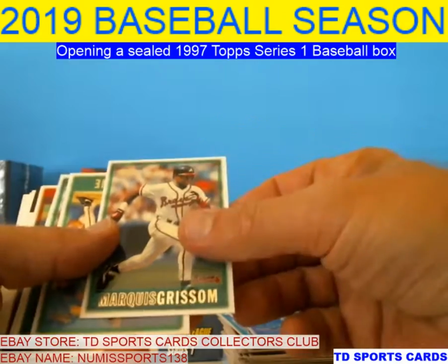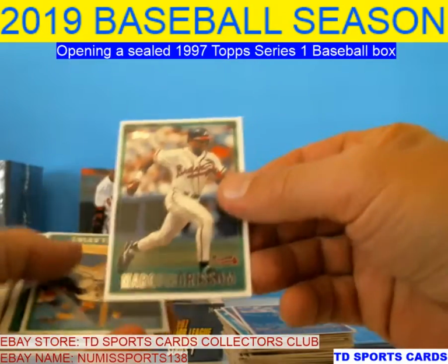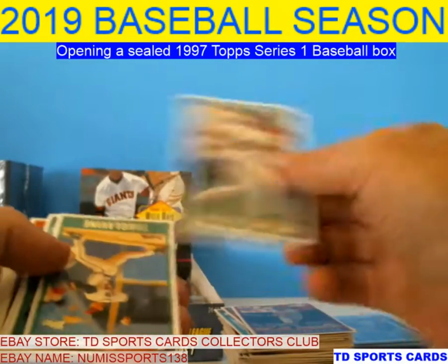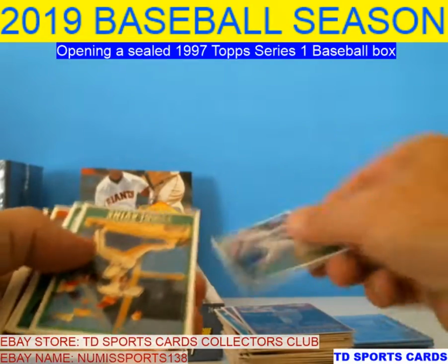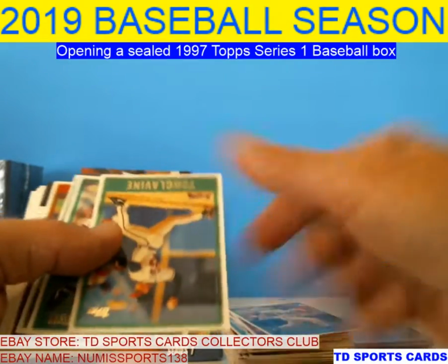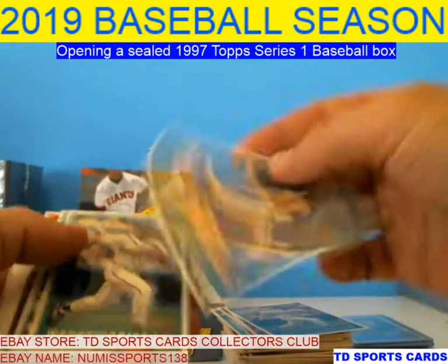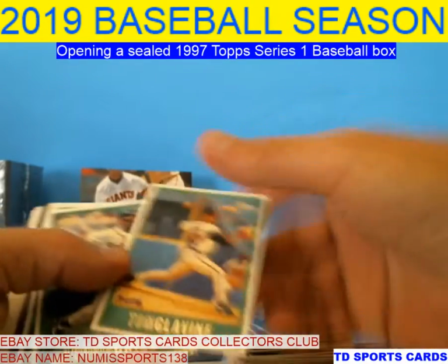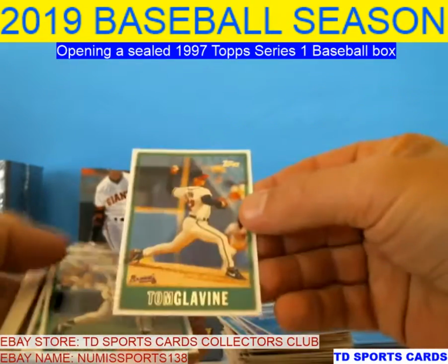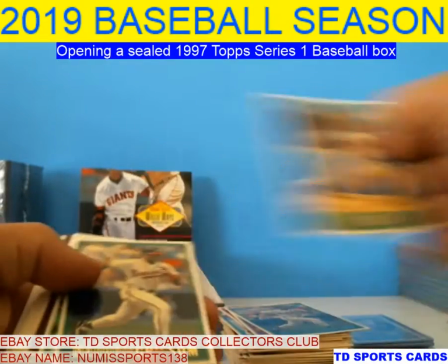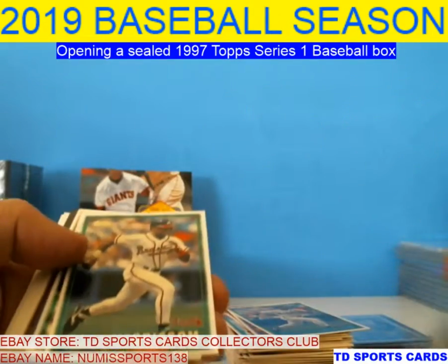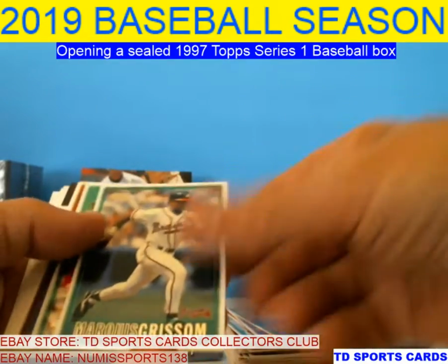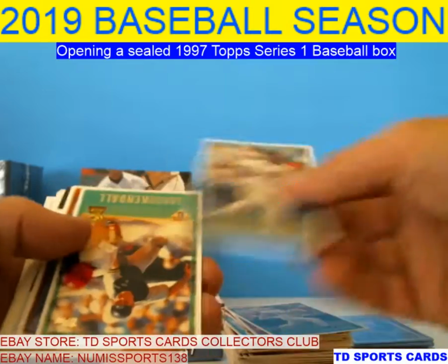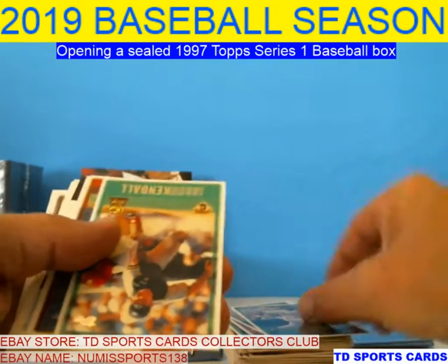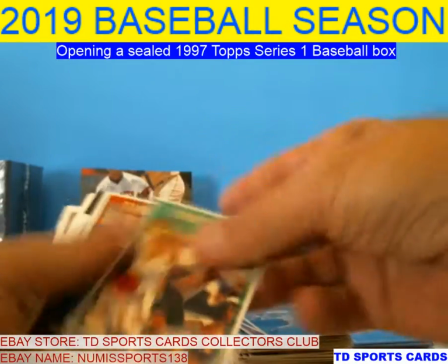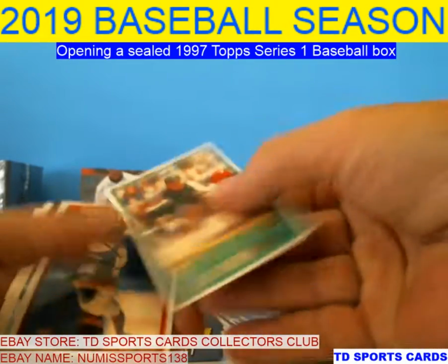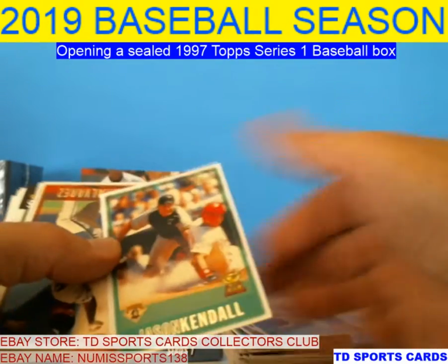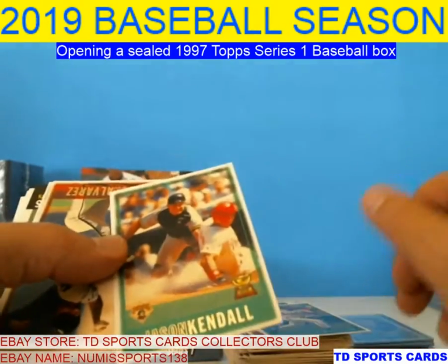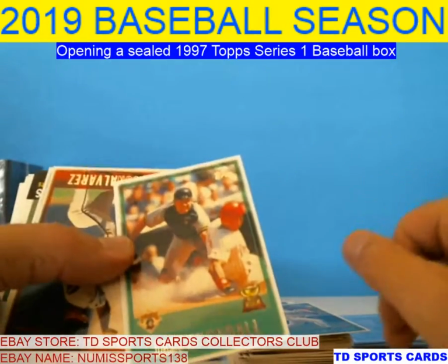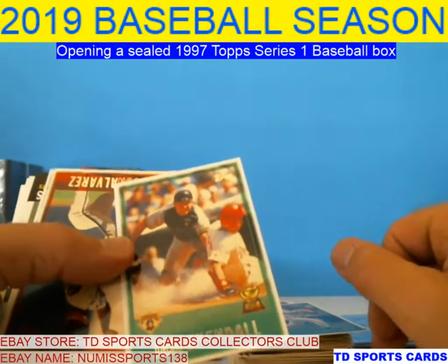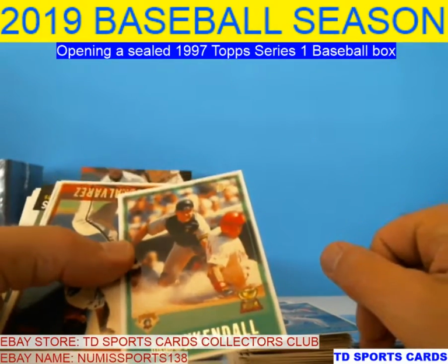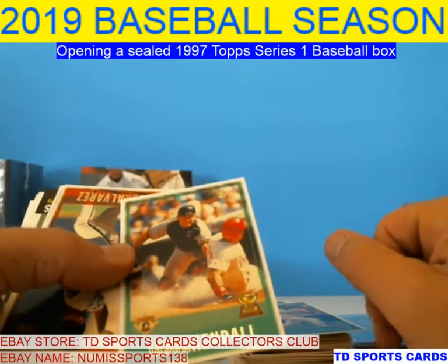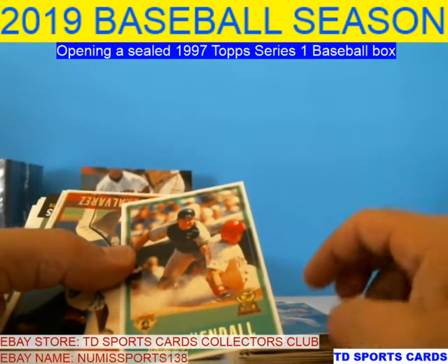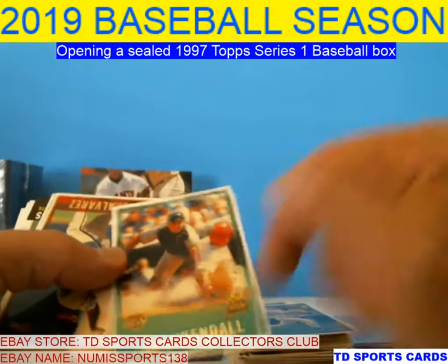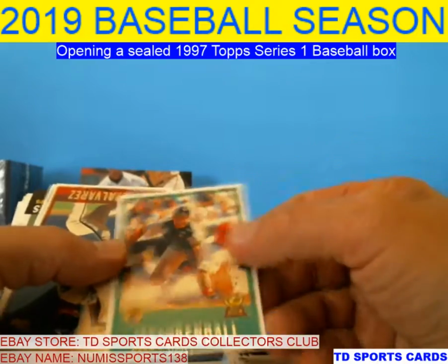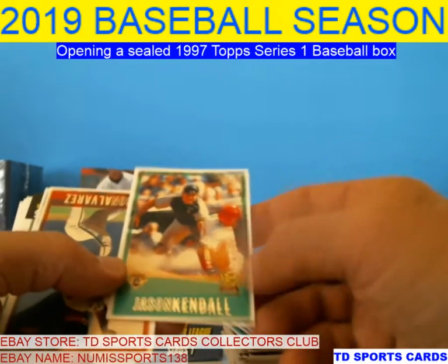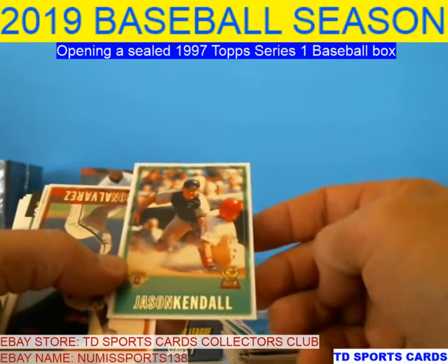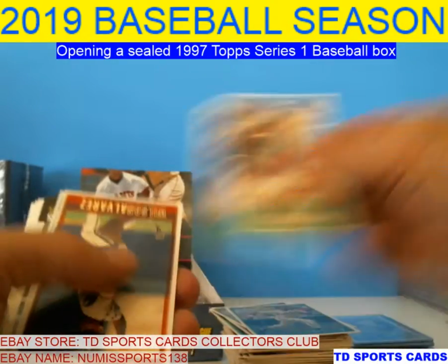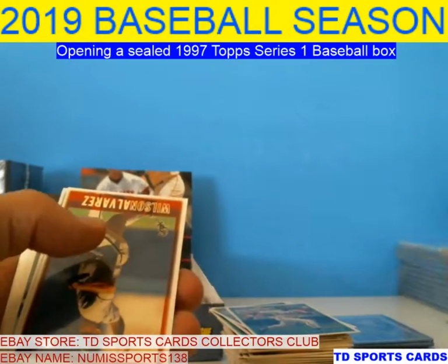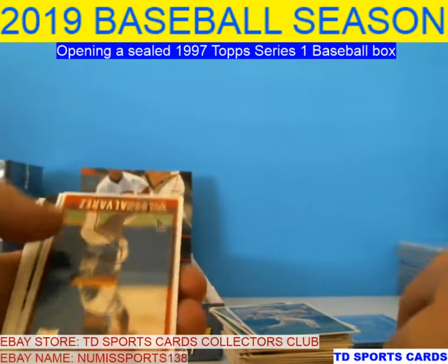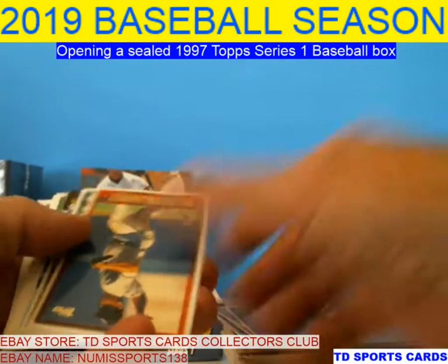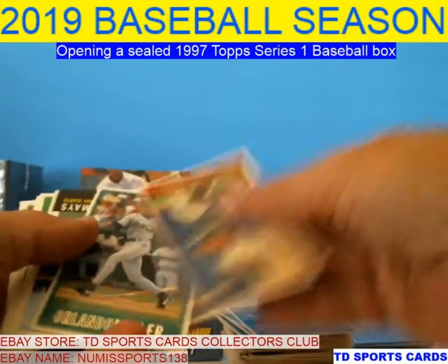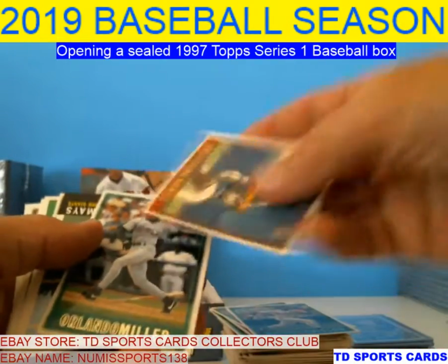Grissom — speed, mediocre power. Glavine — Hall of Fame. Grissom. Jason Kendall — remember when he came up? That's a rookie cup. He was pretty good for a long time.